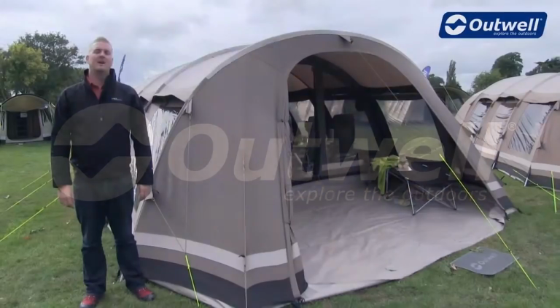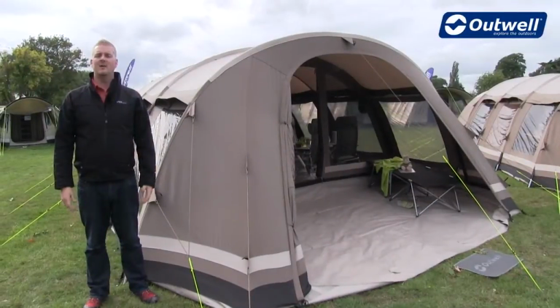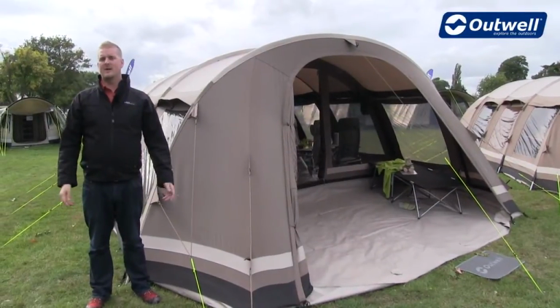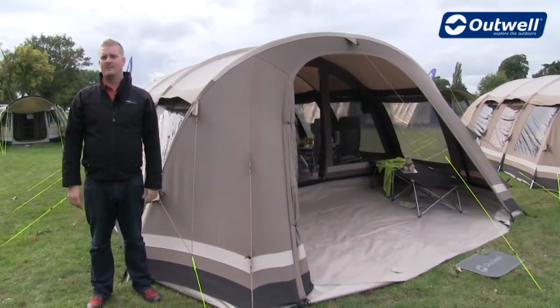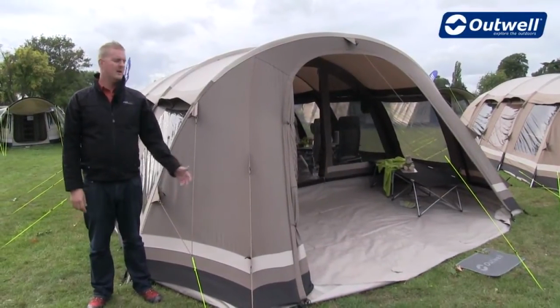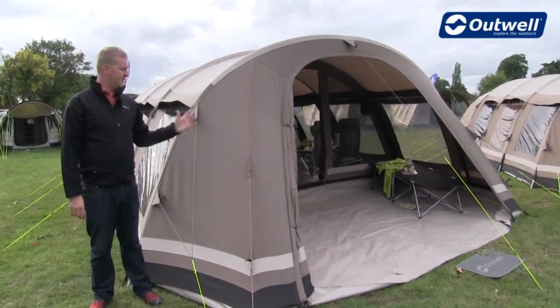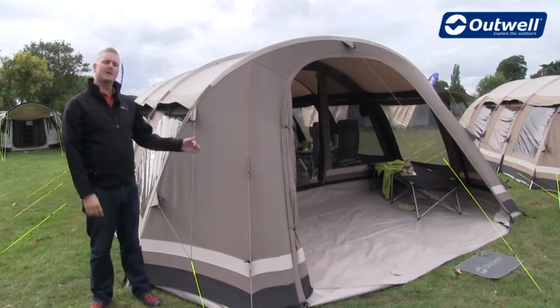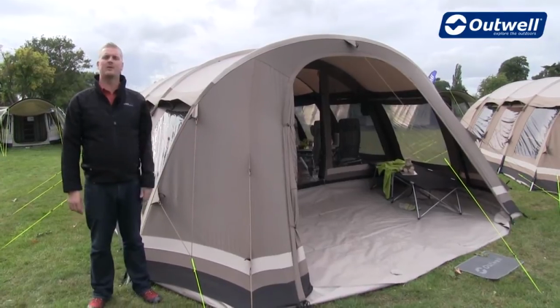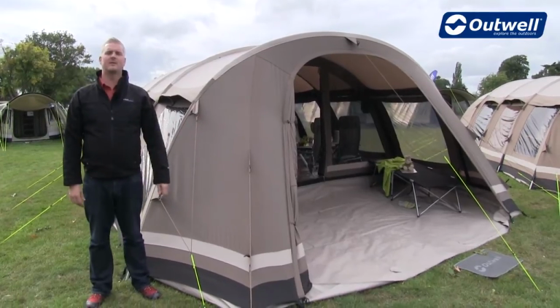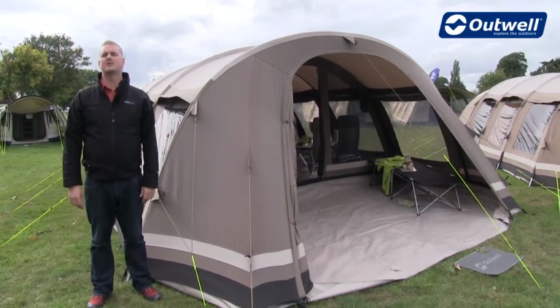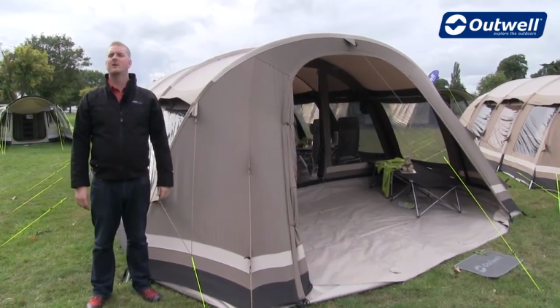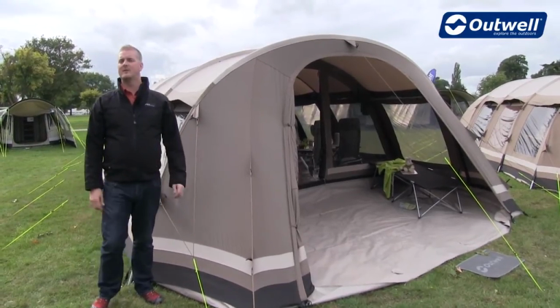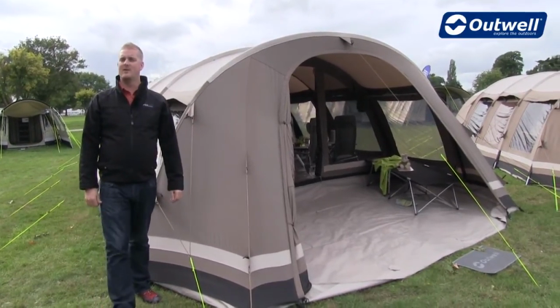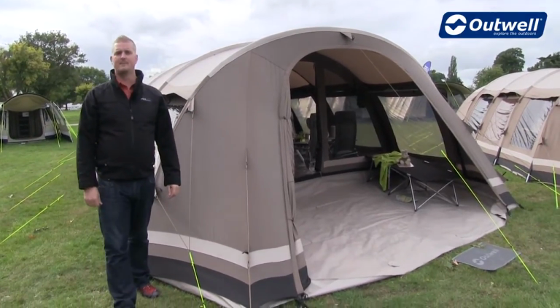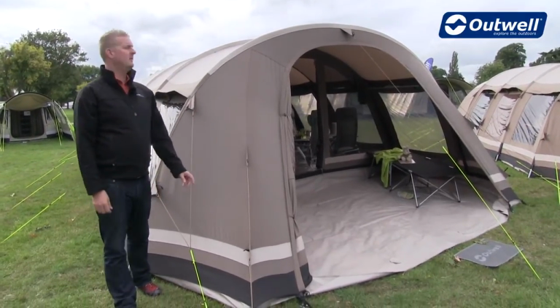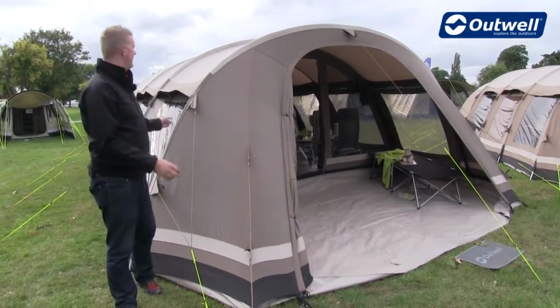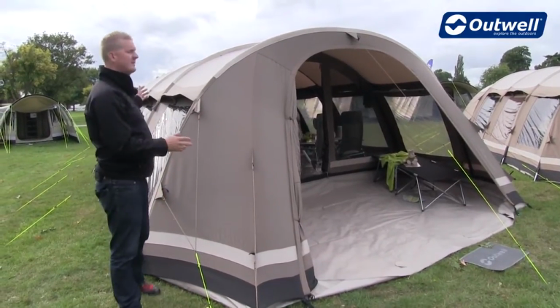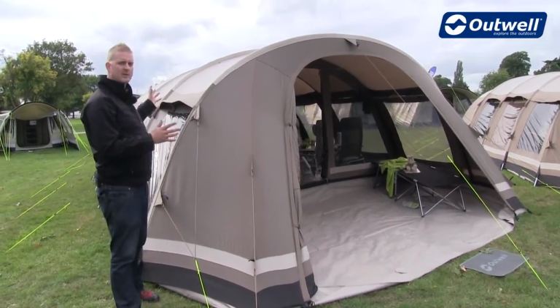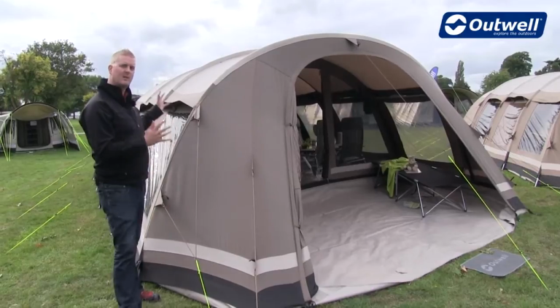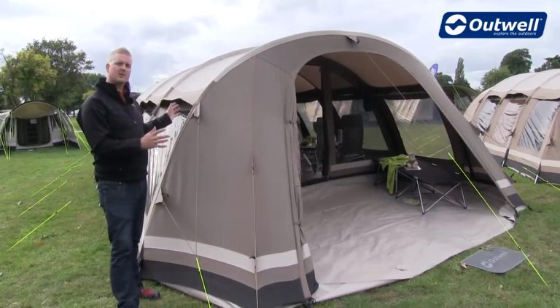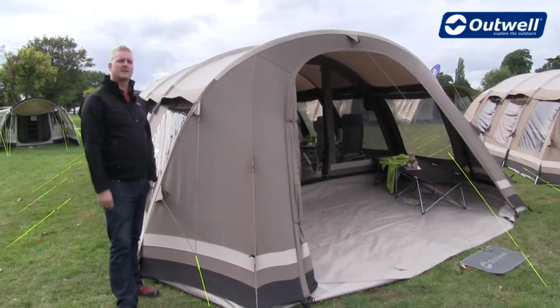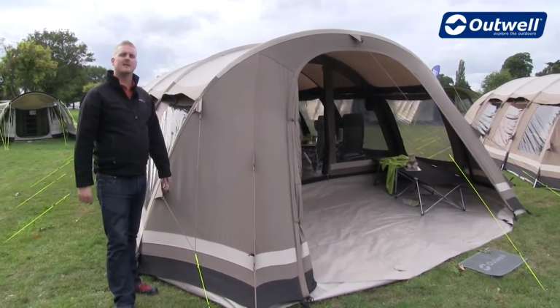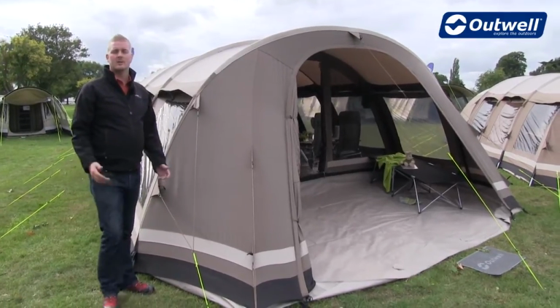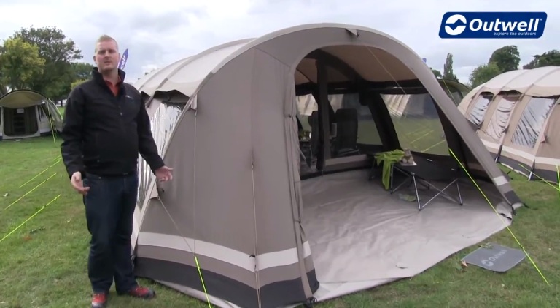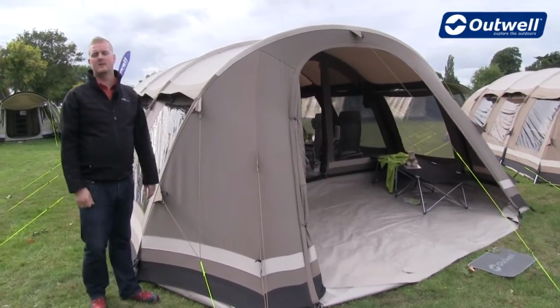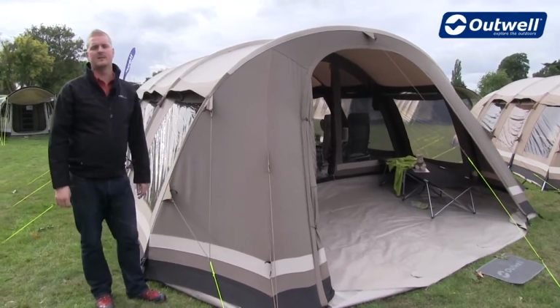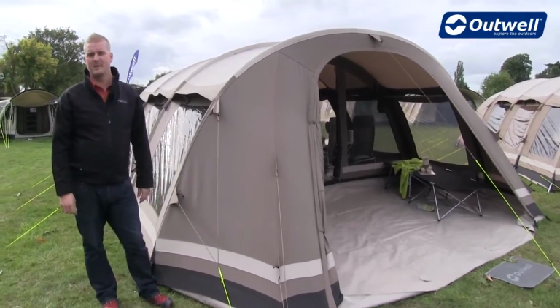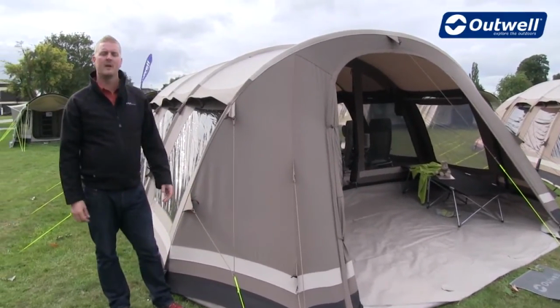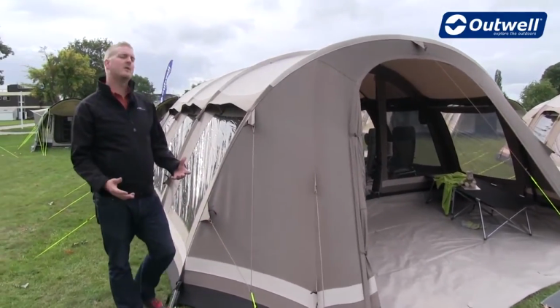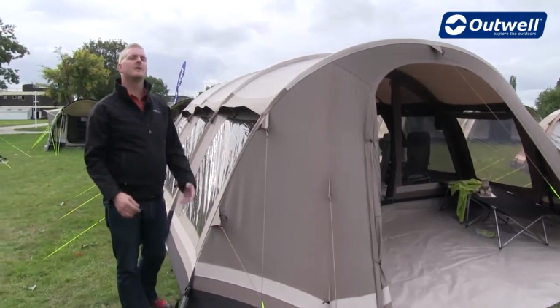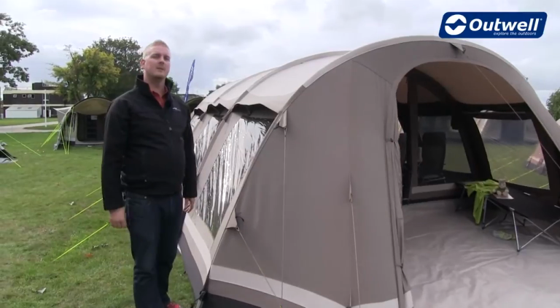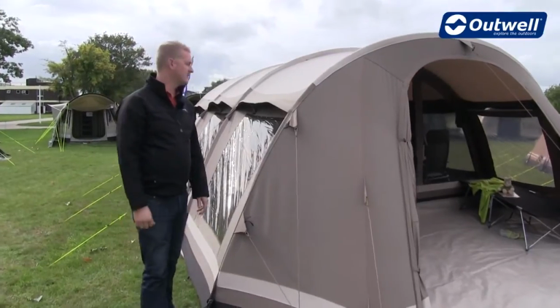Hi and welcome to Outwell. In this film I'm going to talk you through some of the features of our Yosemite Falls. The Yosemite Falls is a large tunnel design tent aimed to sleep up to seven people and it falls into our Ambient collection.